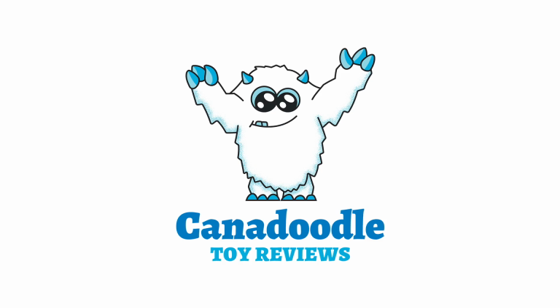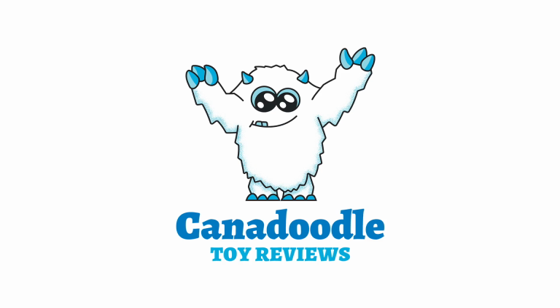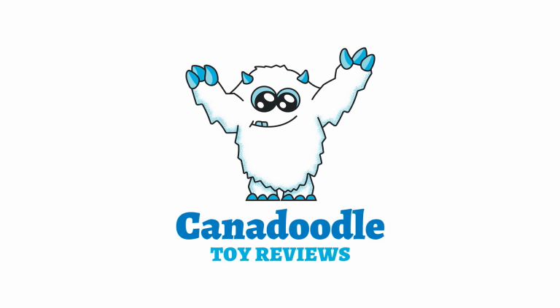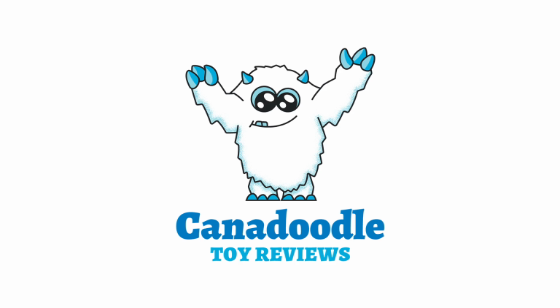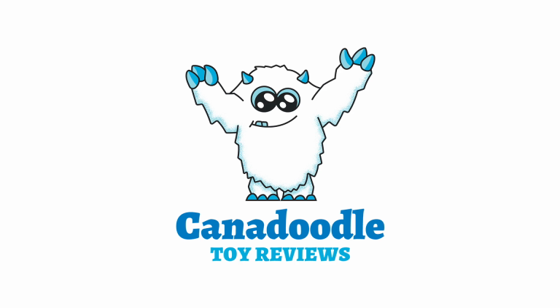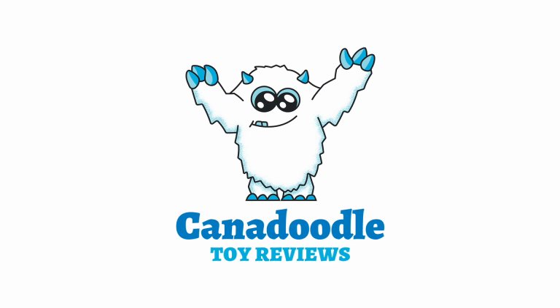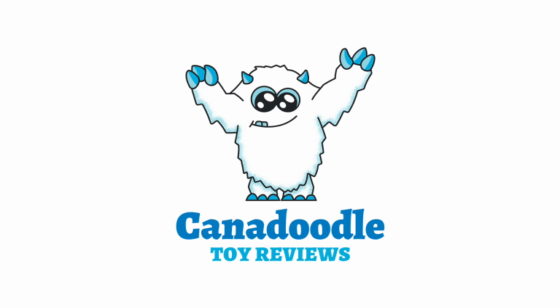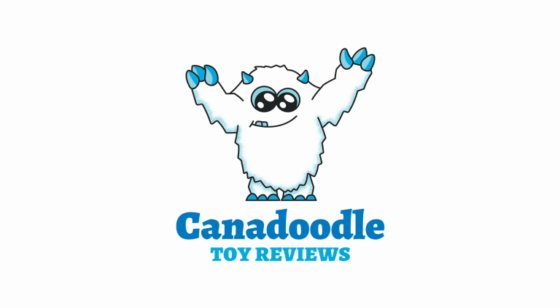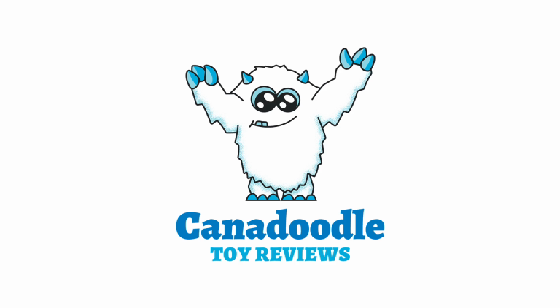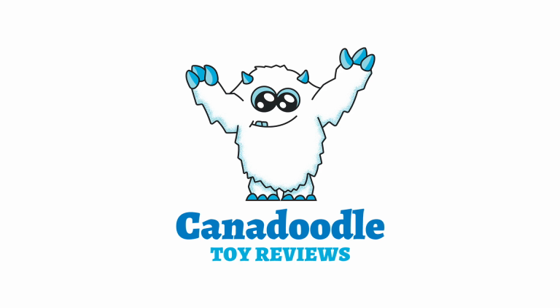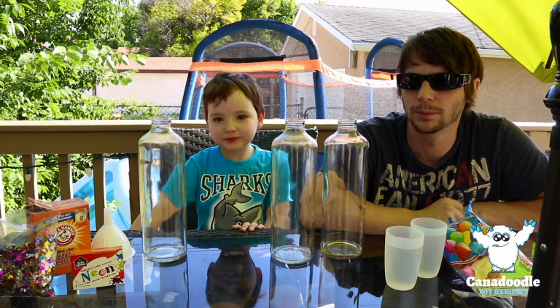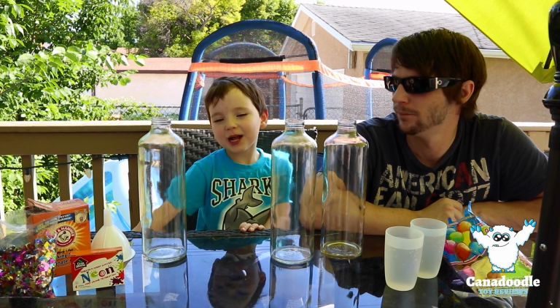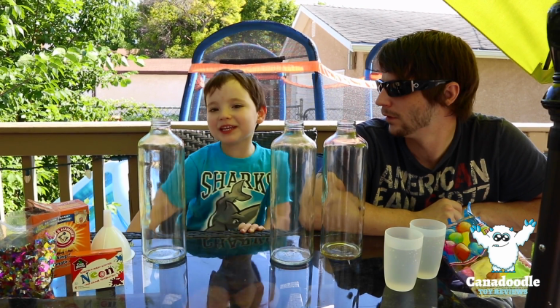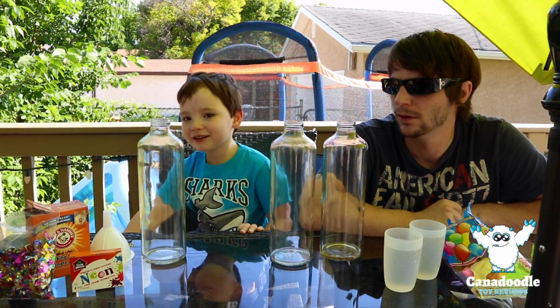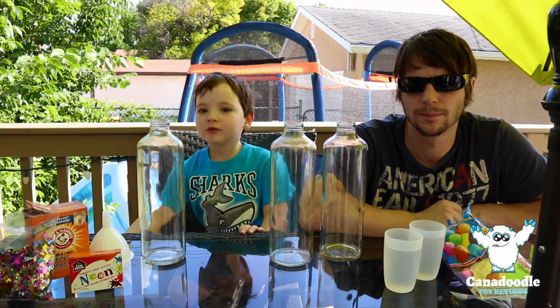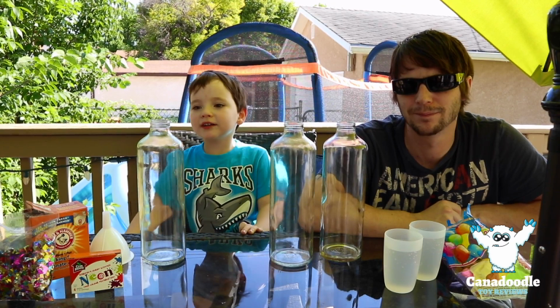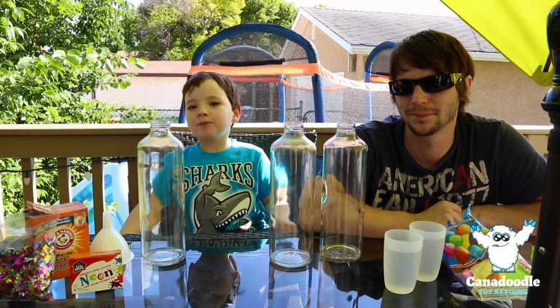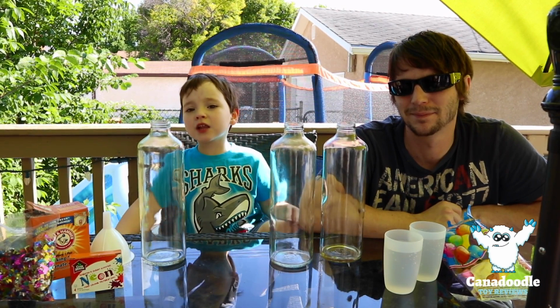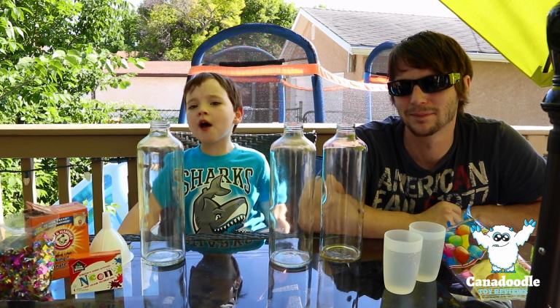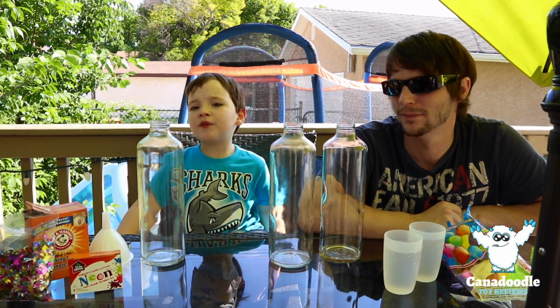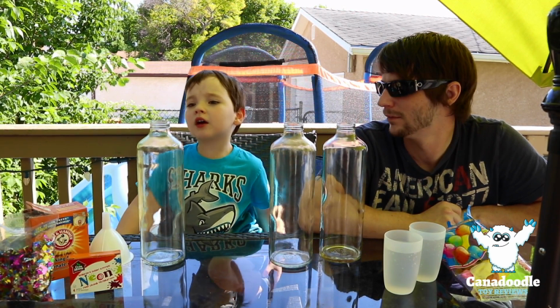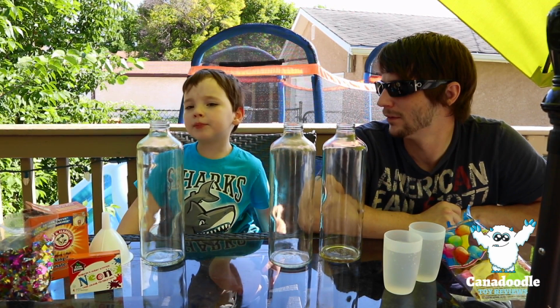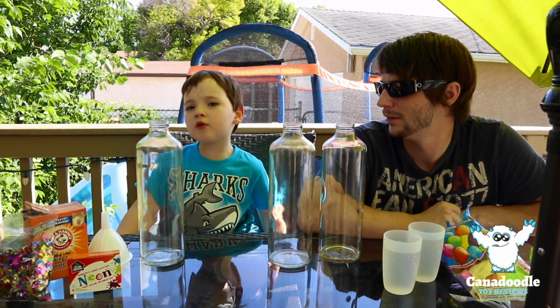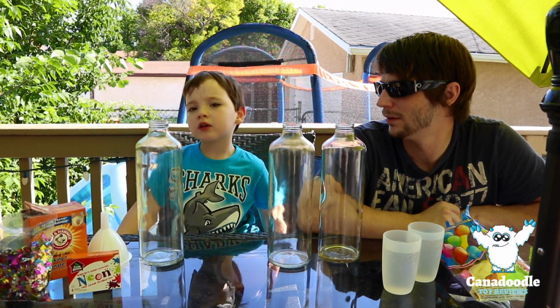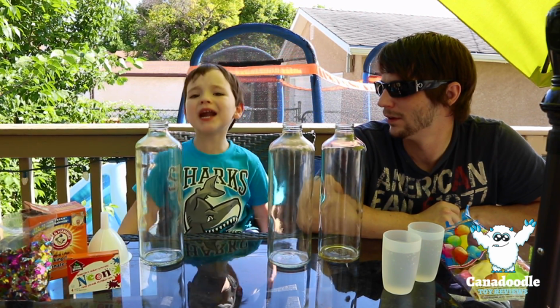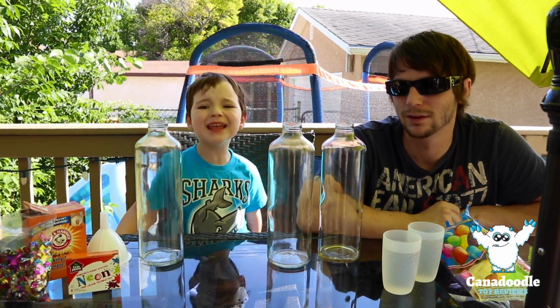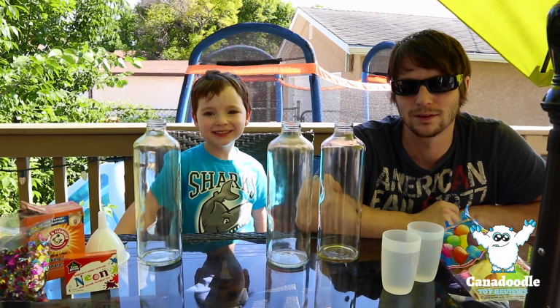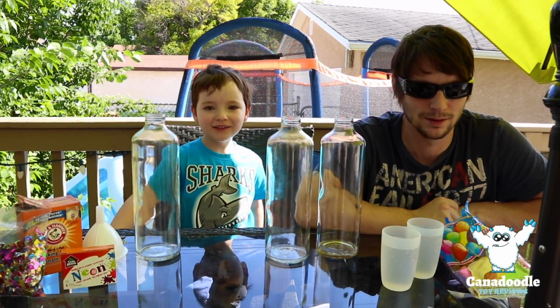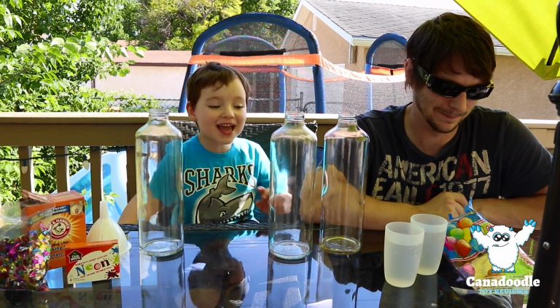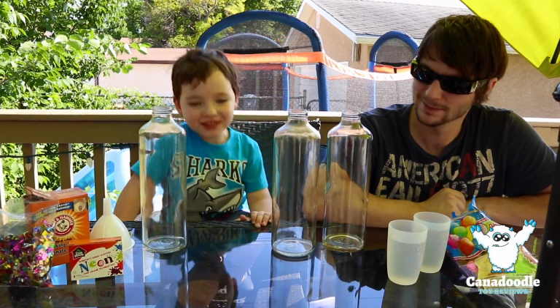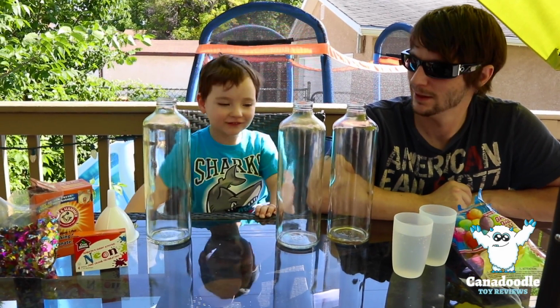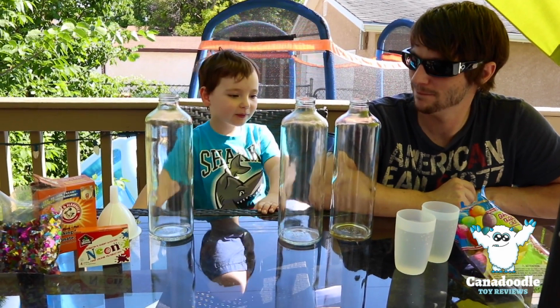Welcome to Canada's Tour Views. Hi Hudson! Hi Mommy. What are we doing today? We're going to put baking soda, vinegar, broom, spearmint. Really? Yes. That looks like fun.